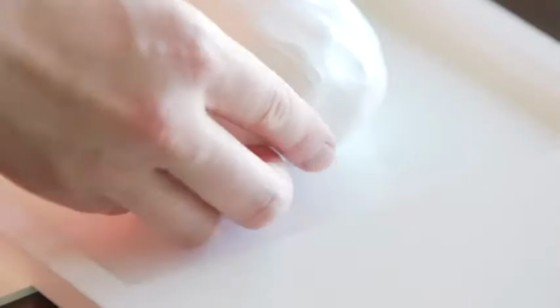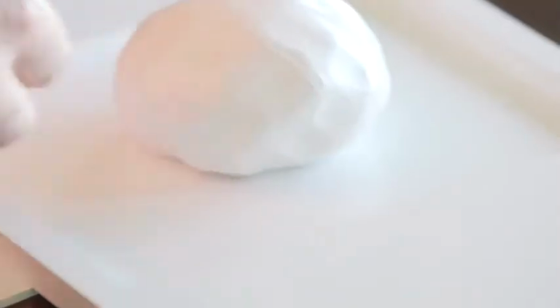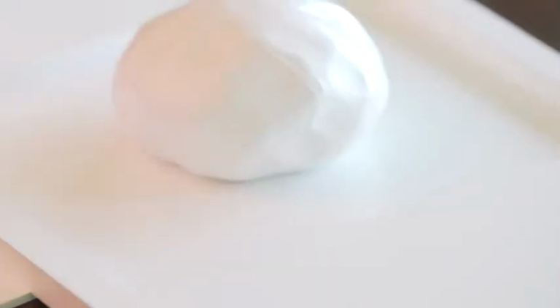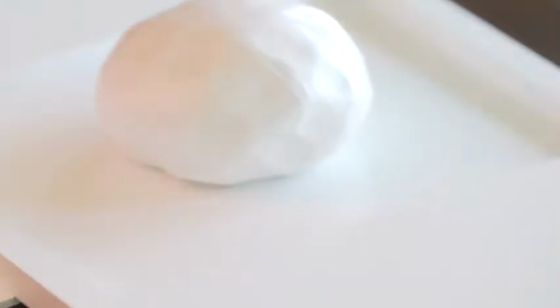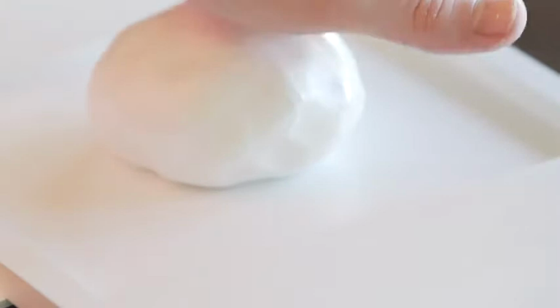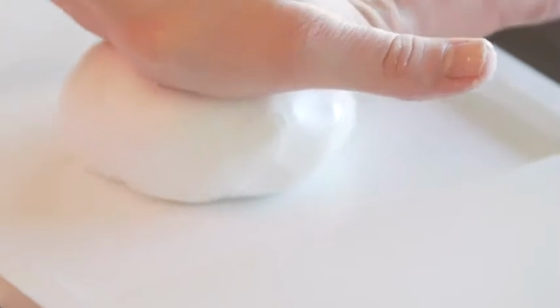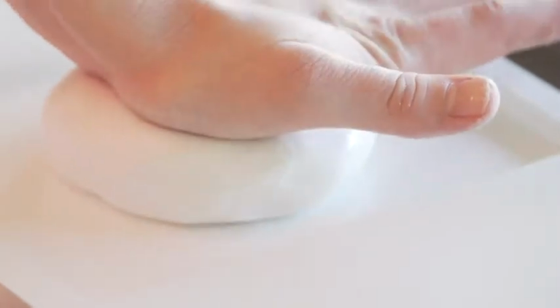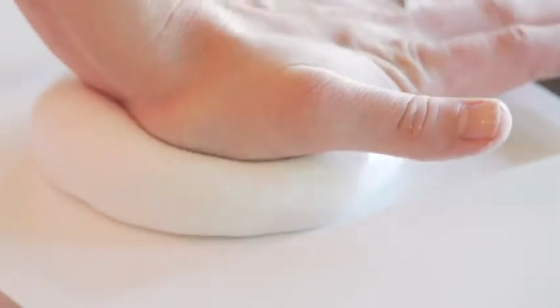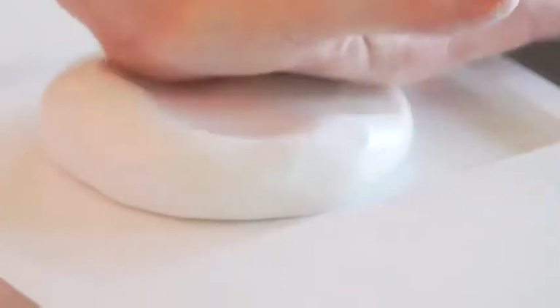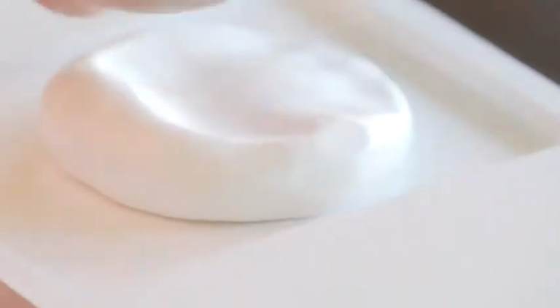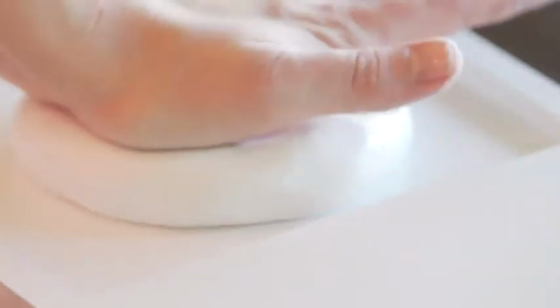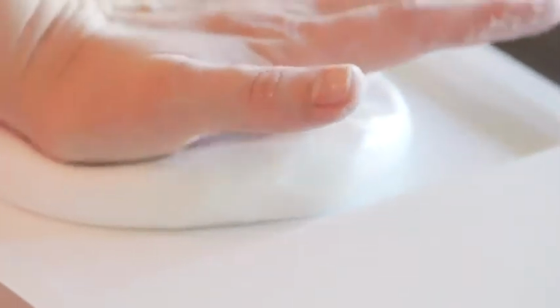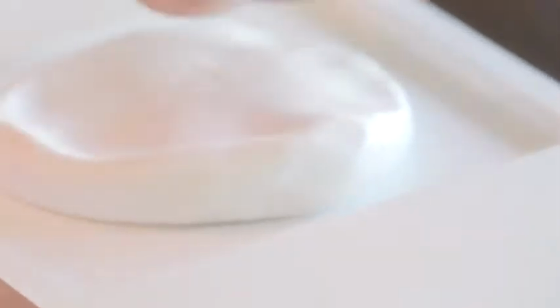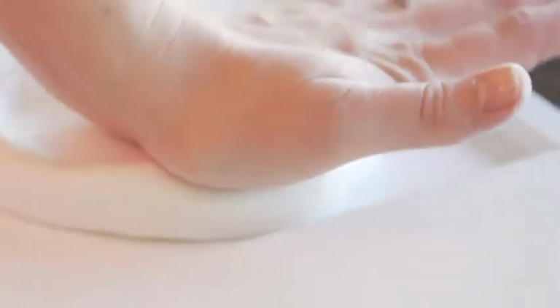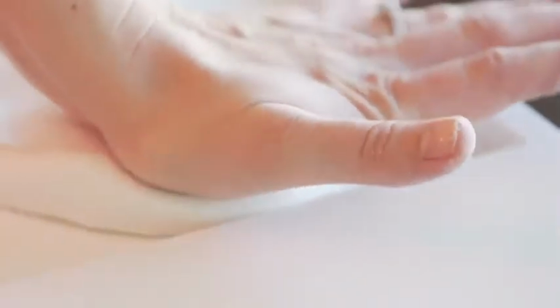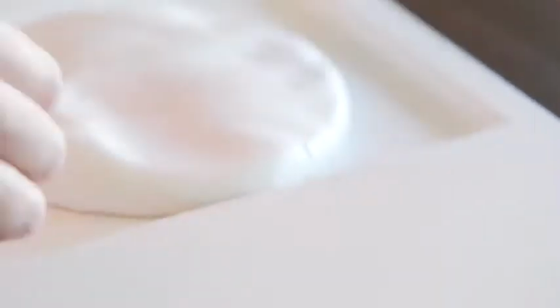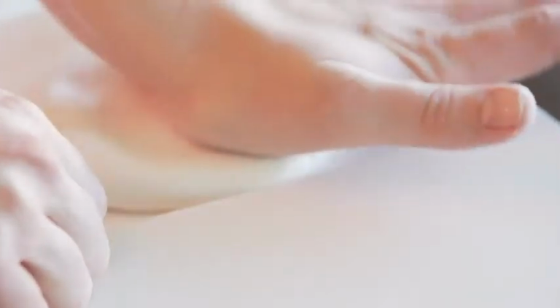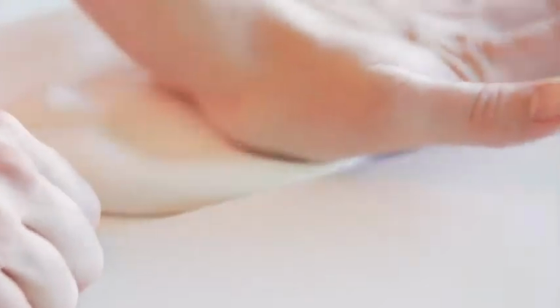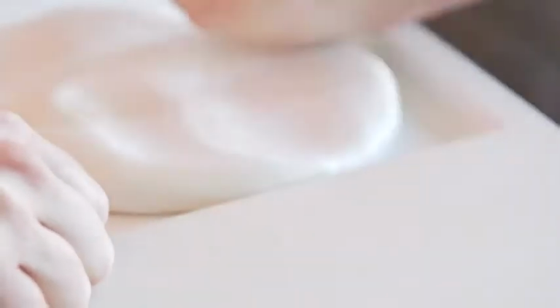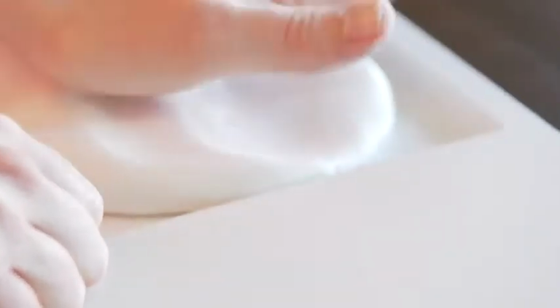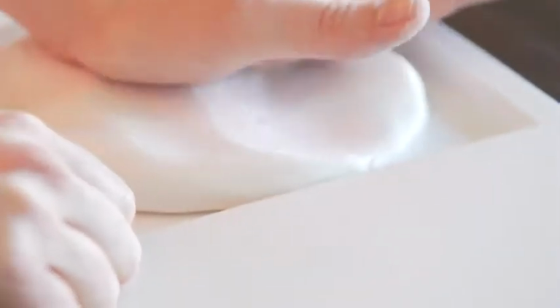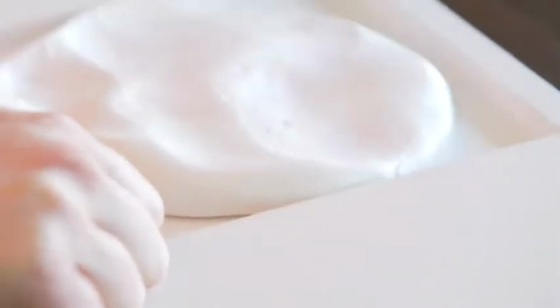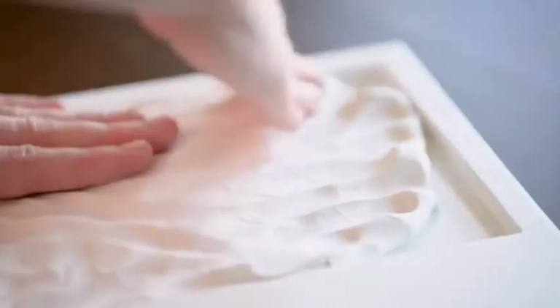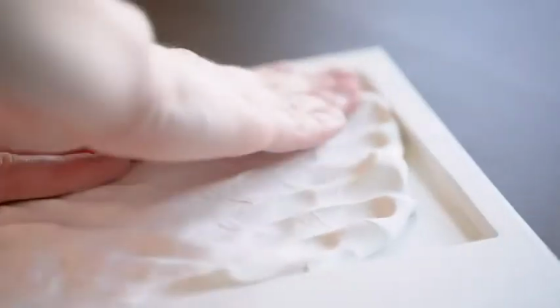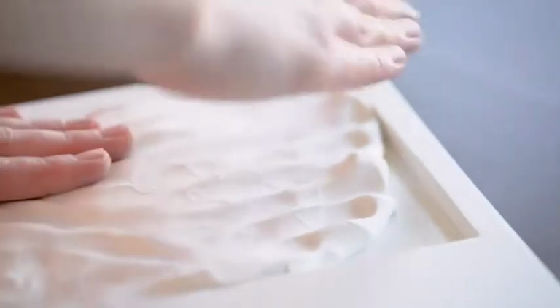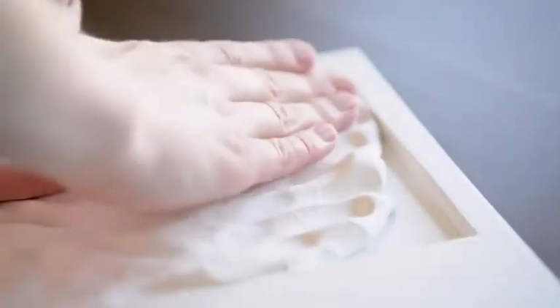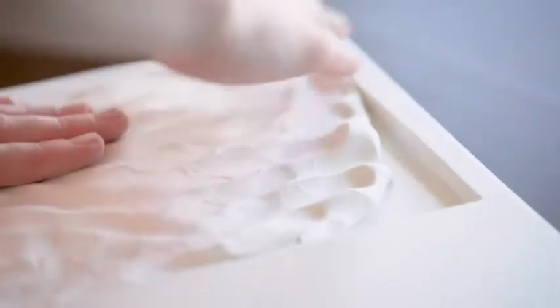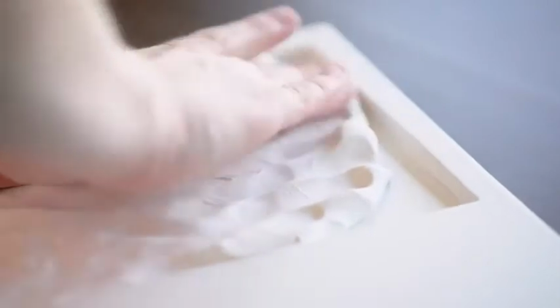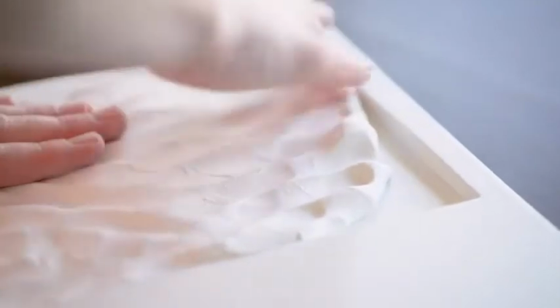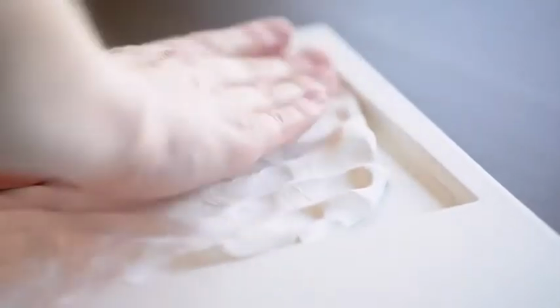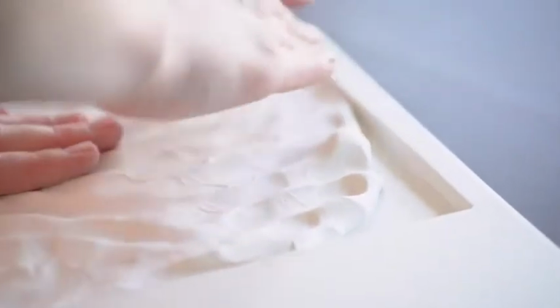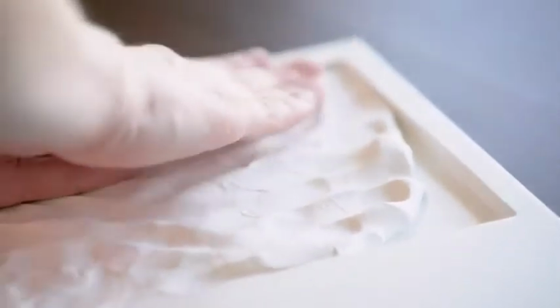Place the ball of clay onto the center of the backboard of the frame. With the palm of your hand, push down on the center of the ball to spread out the clay. Make sure the clay fills the entire space, including the corners.